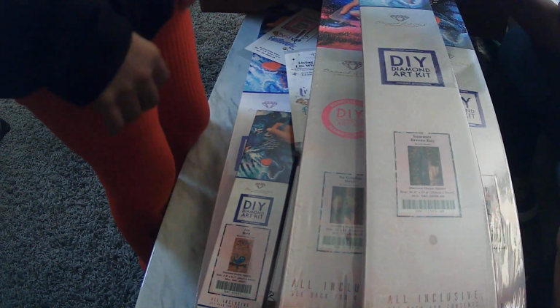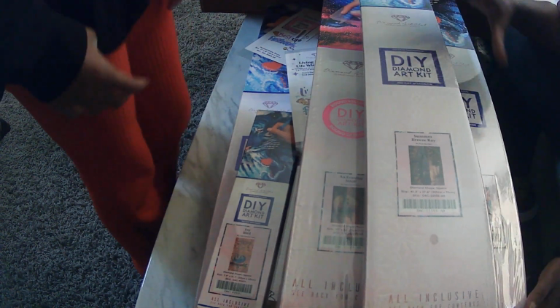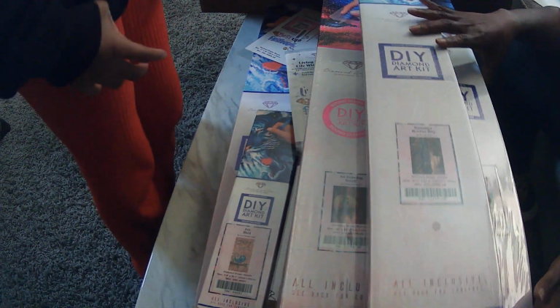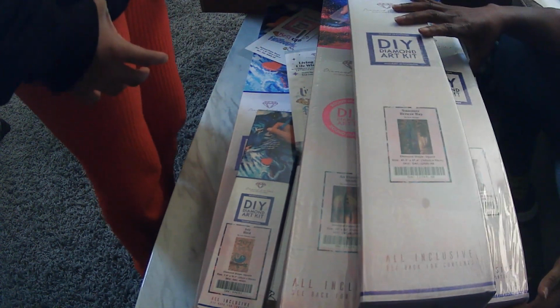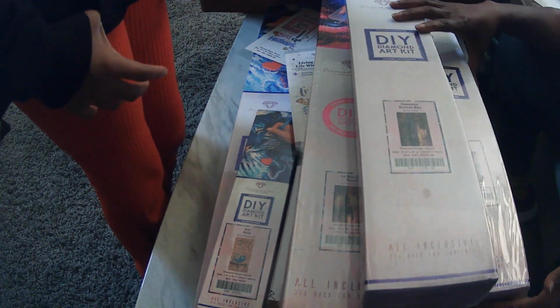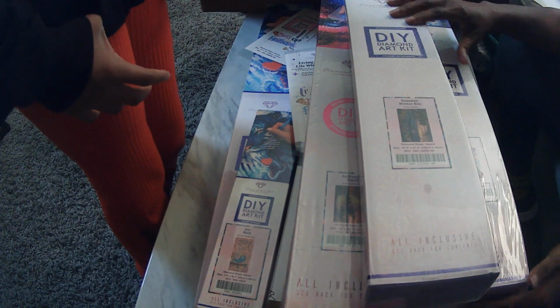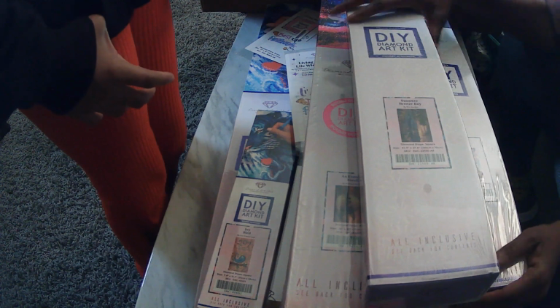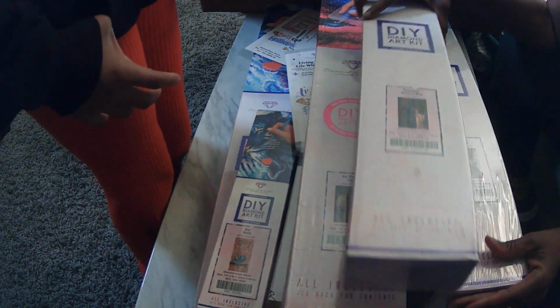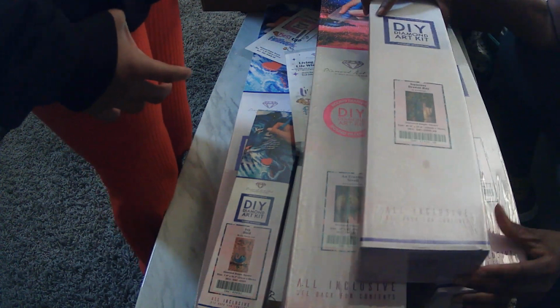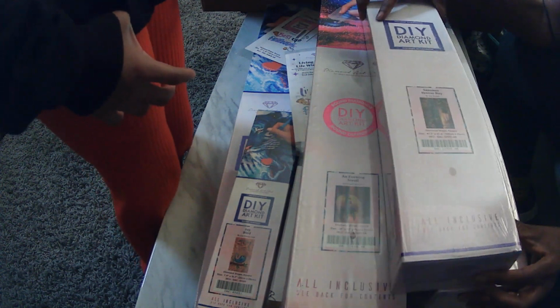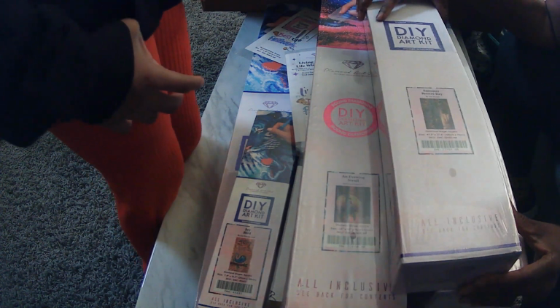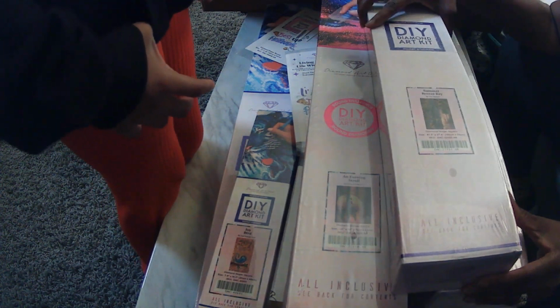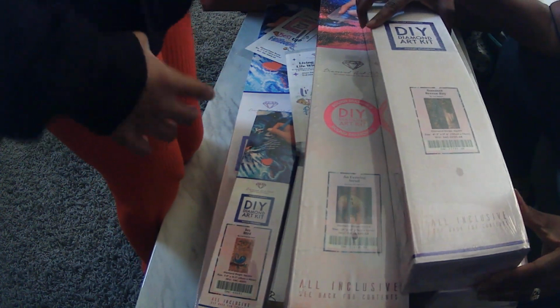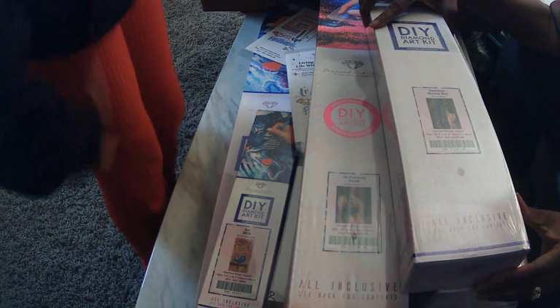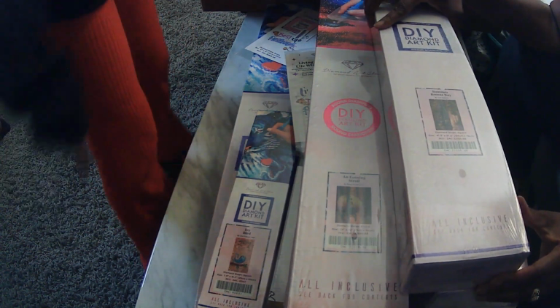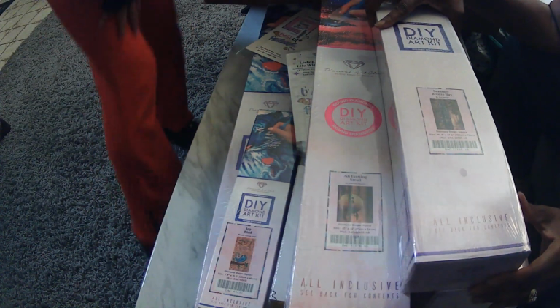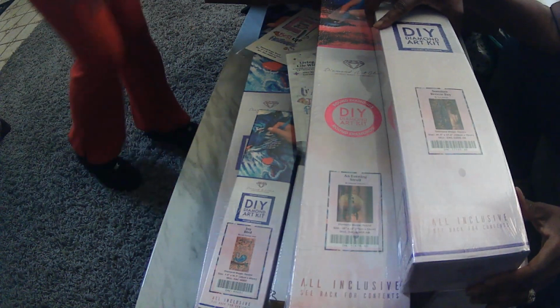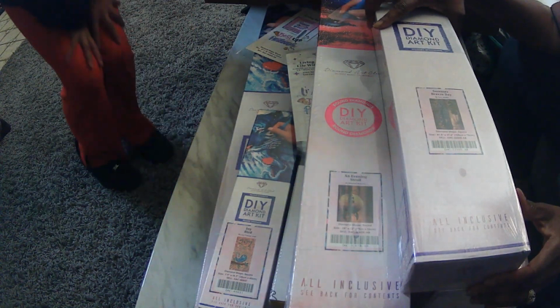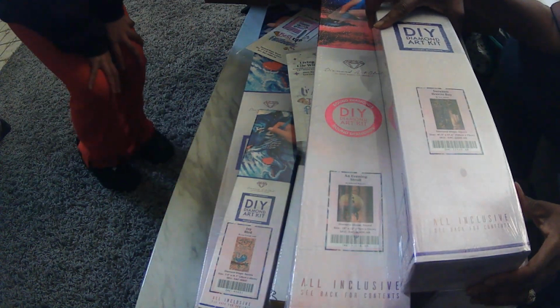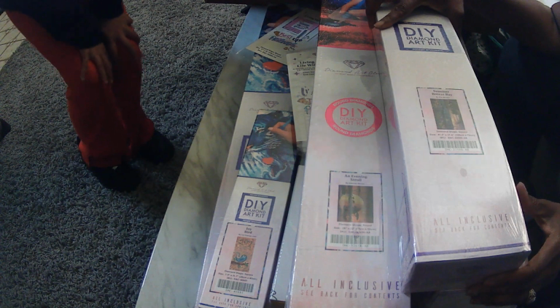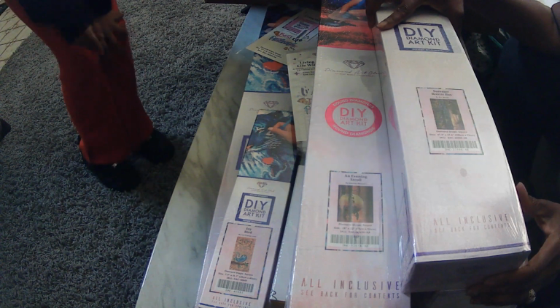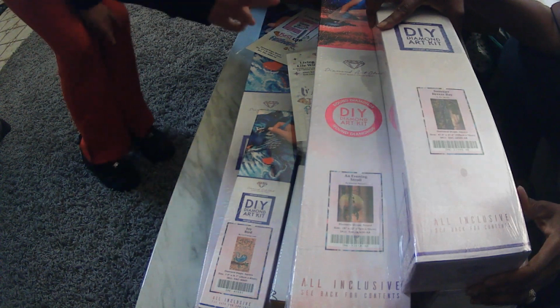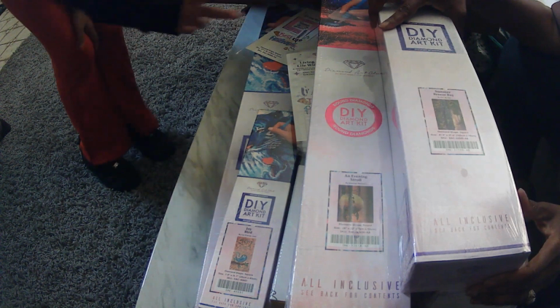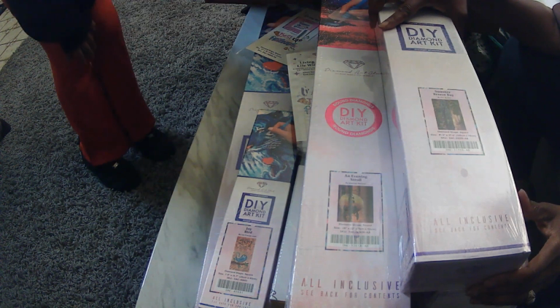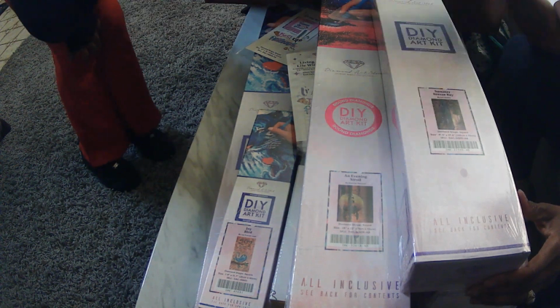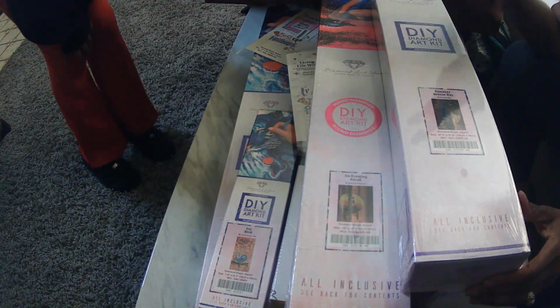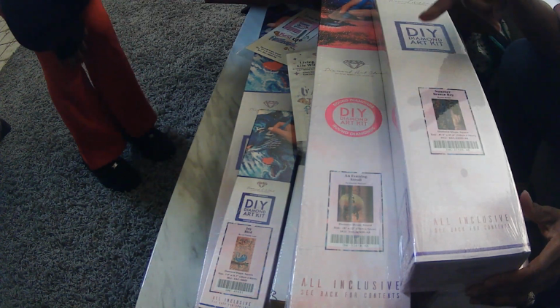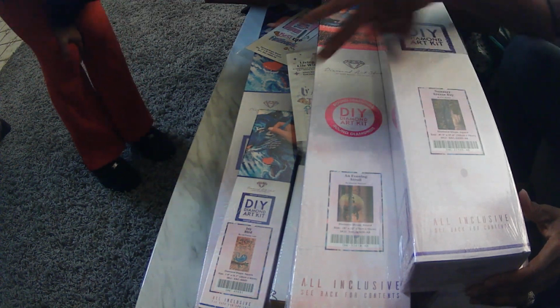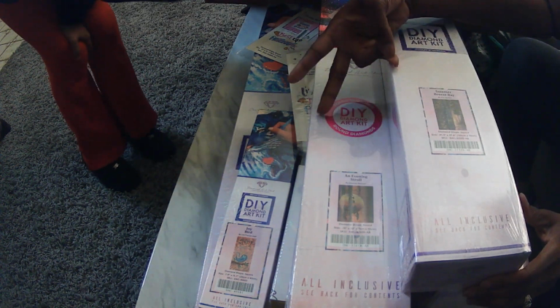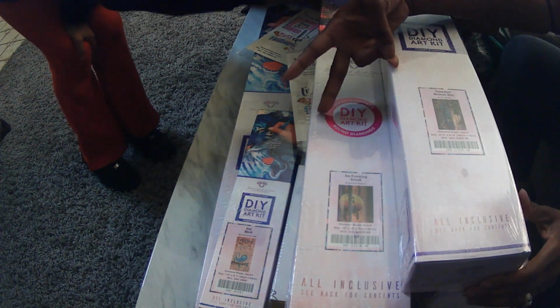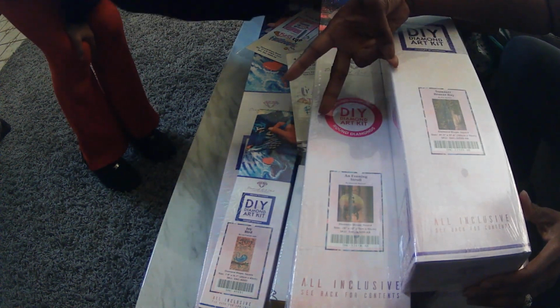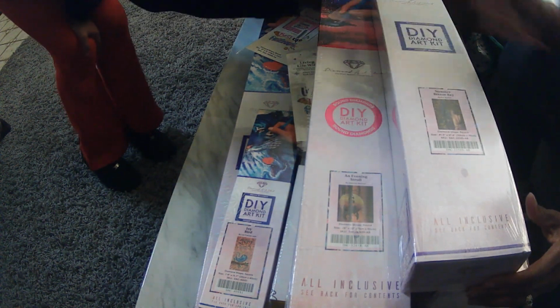Thank you for watching Craft Time with Yaya. Peace, love, and blessings. Bye, love ya. See you next time.